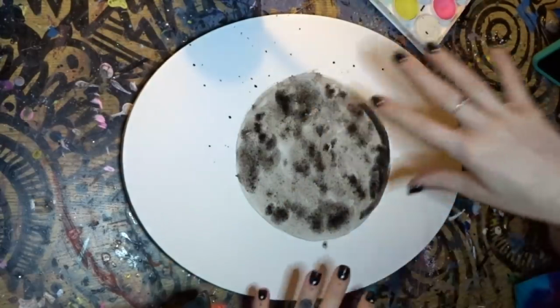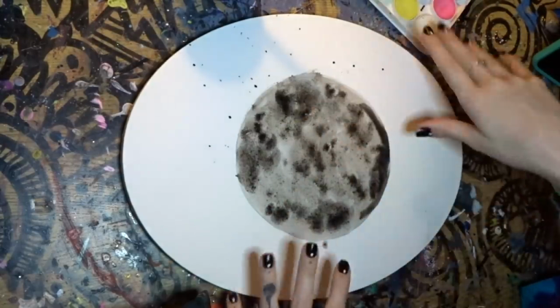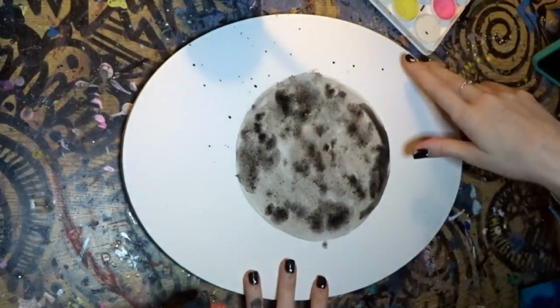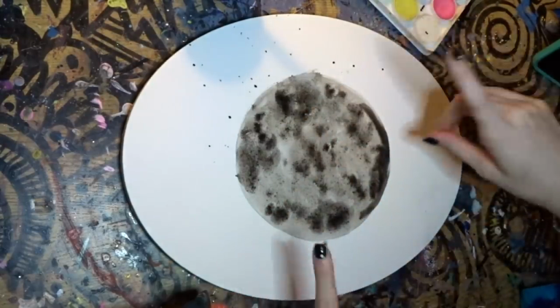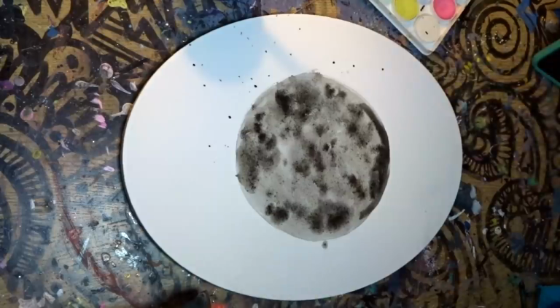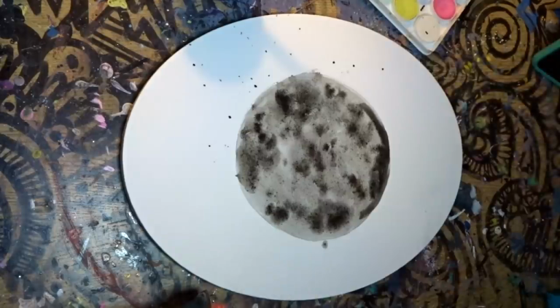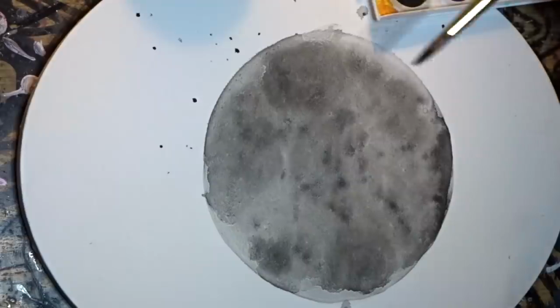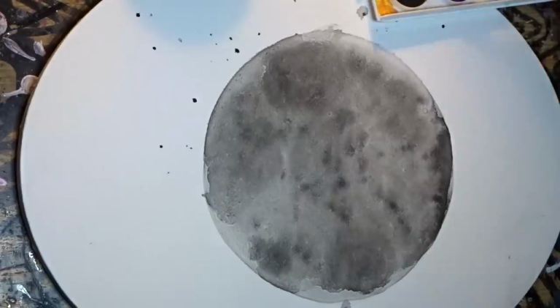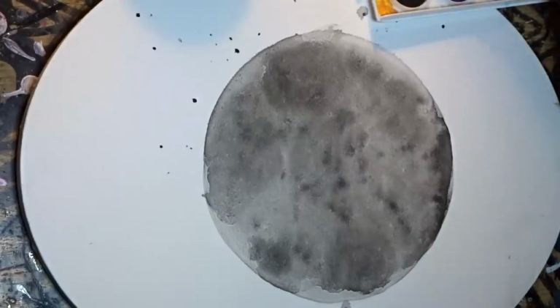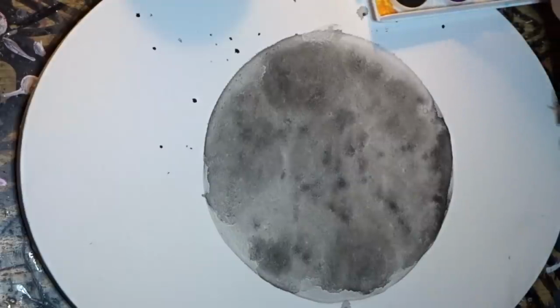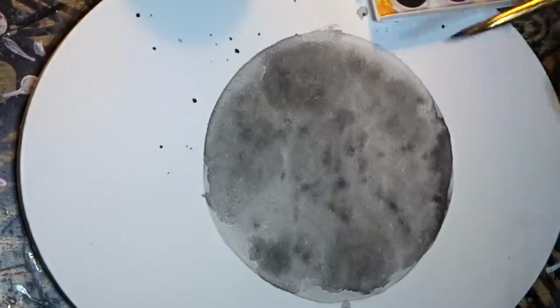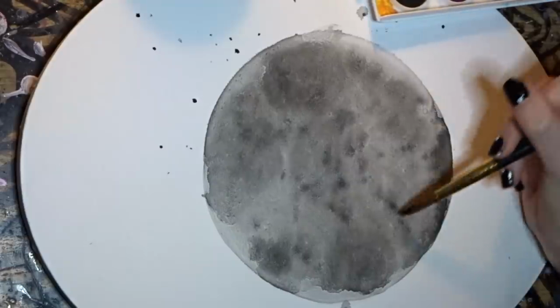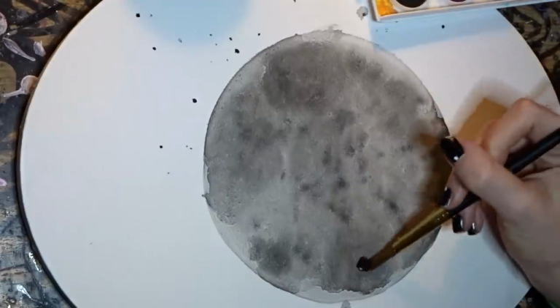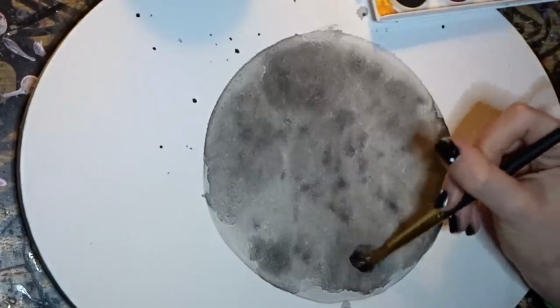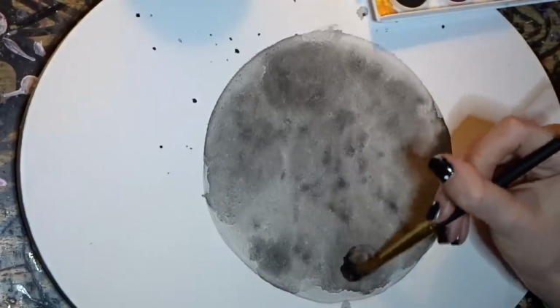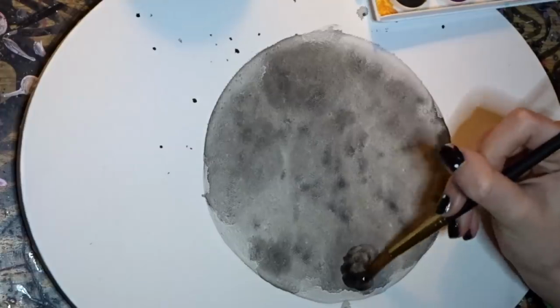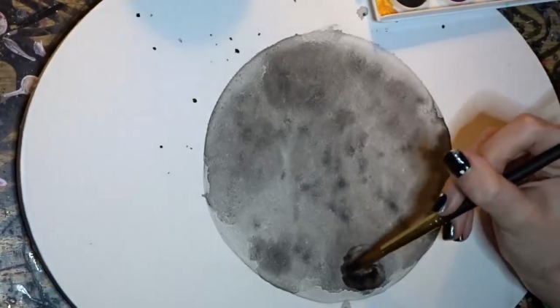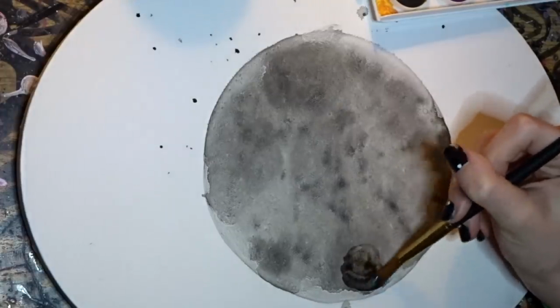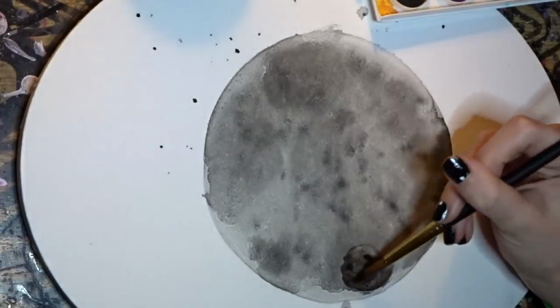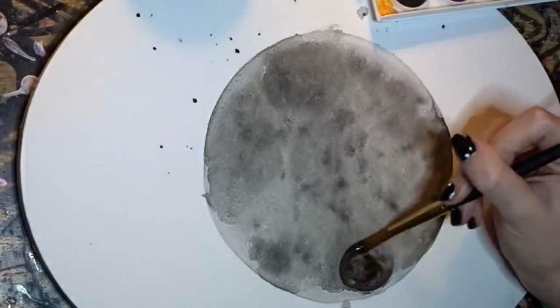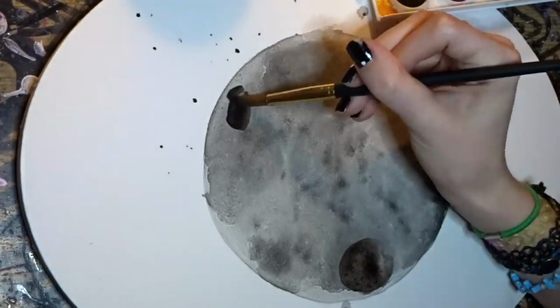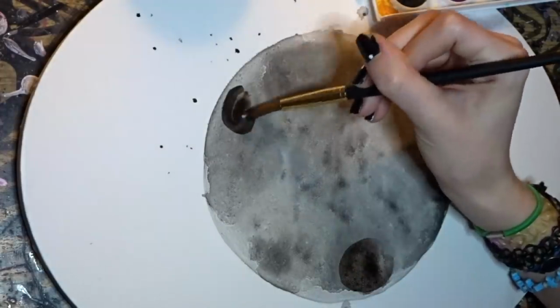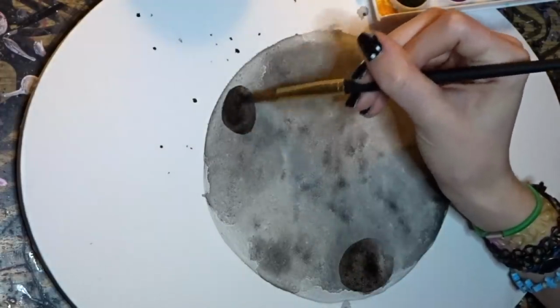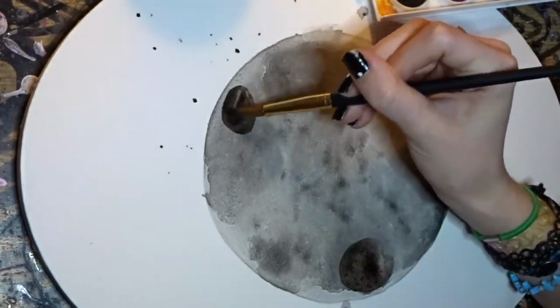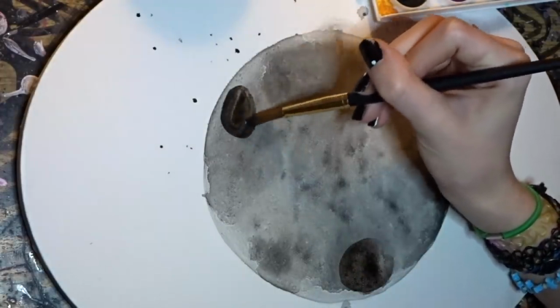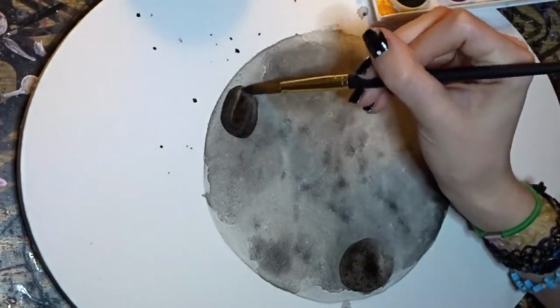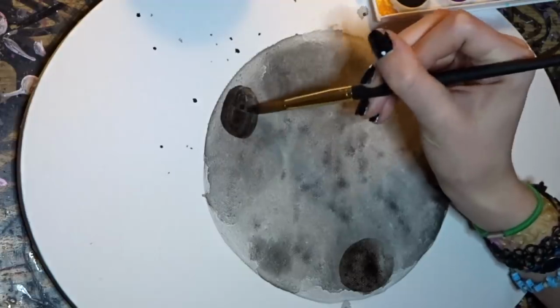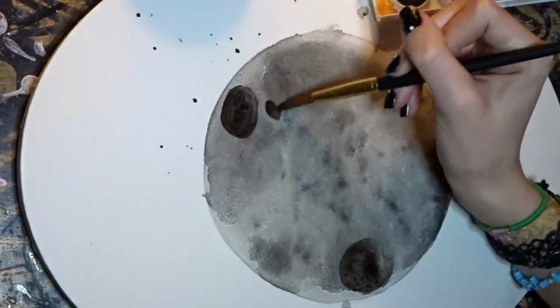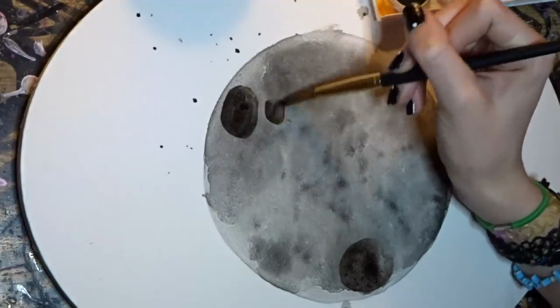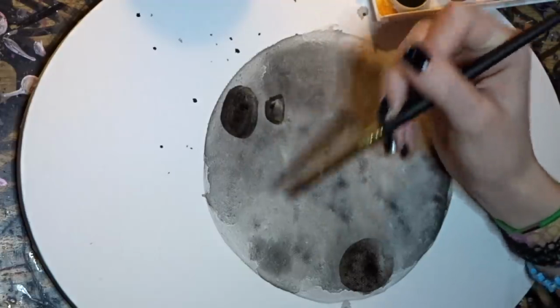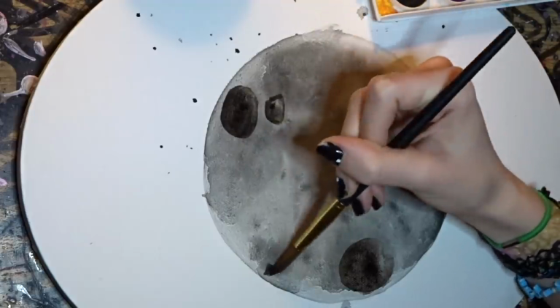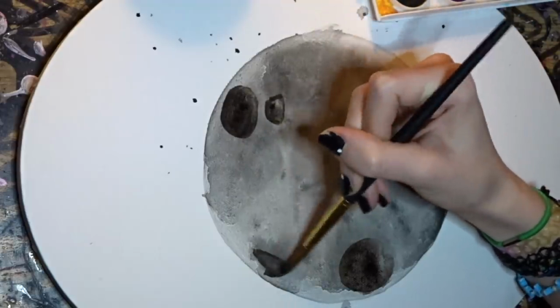Now we are going to let this dry and we'll come right back to it. So once your moon is dry, we're going to go back with the black and just try to get some craters in there. For the craters, you kind of just draw like little ovals or circles anywhere you want.